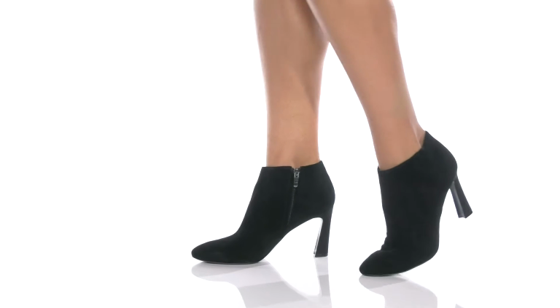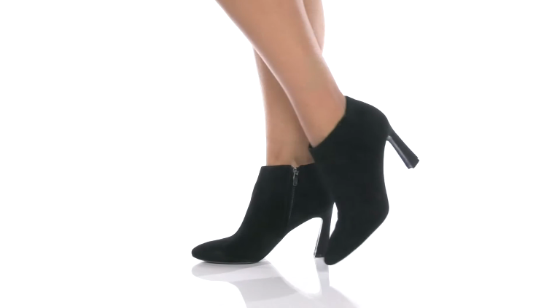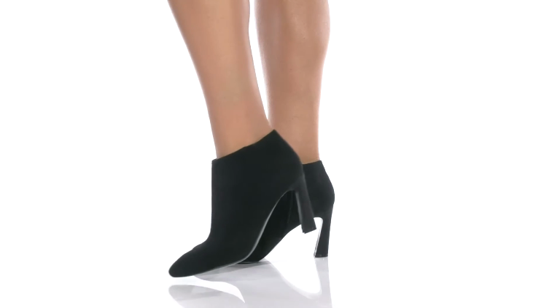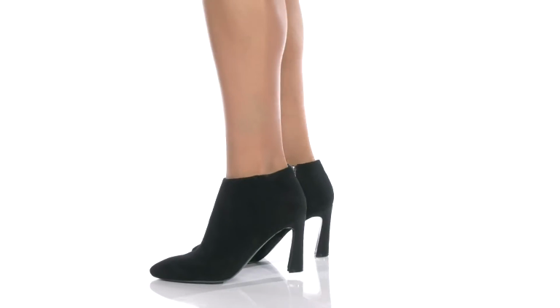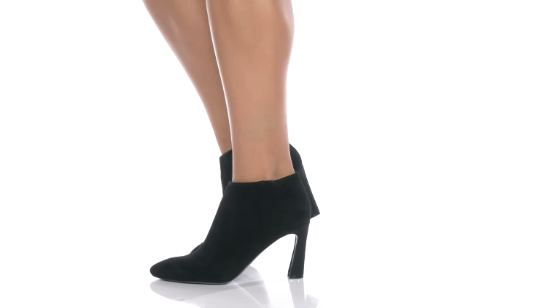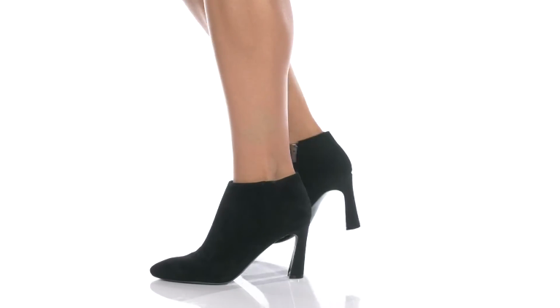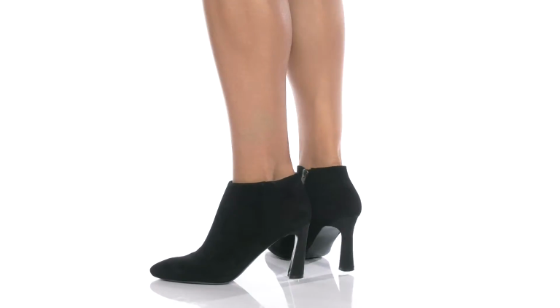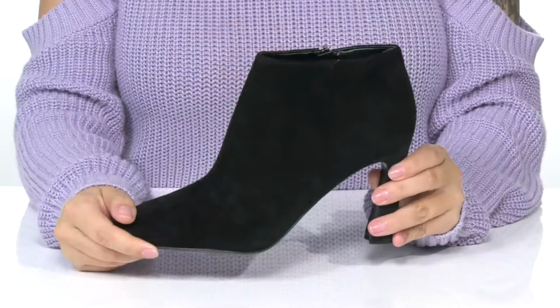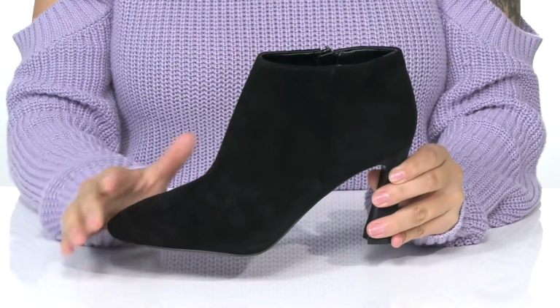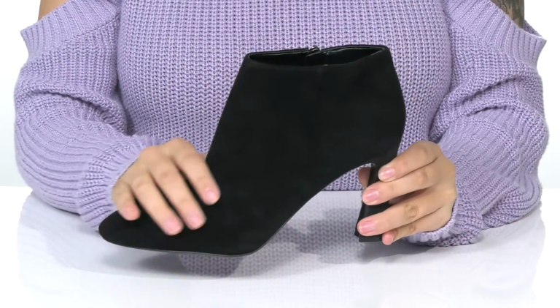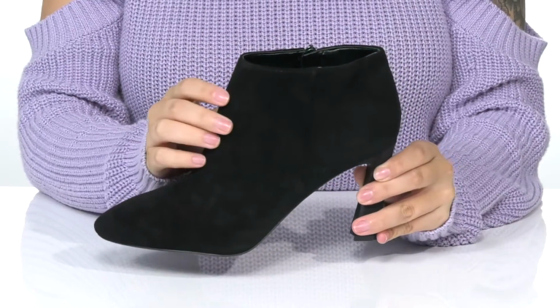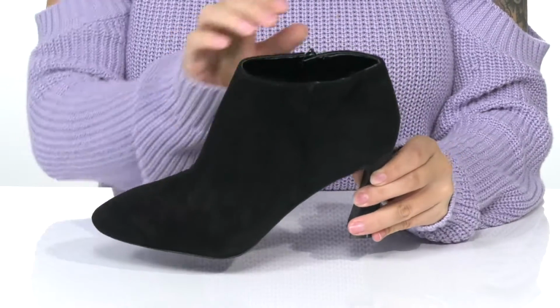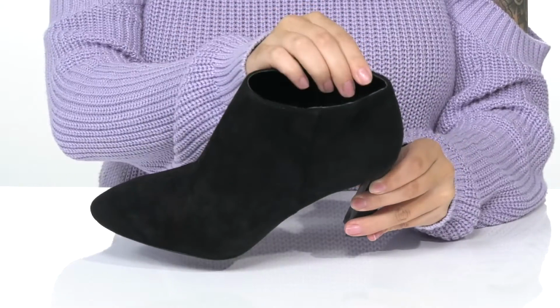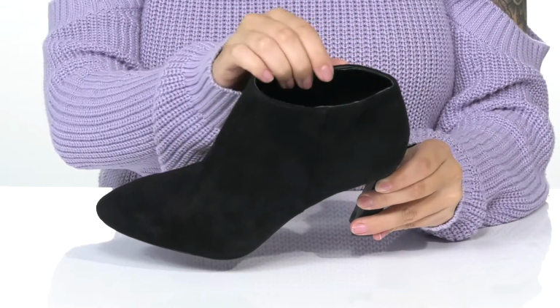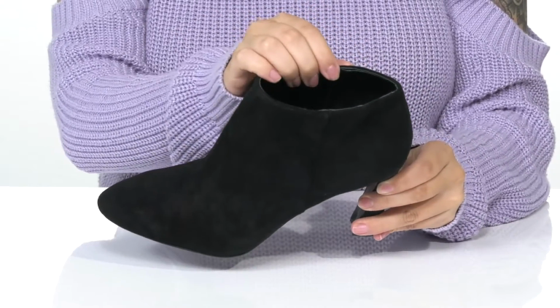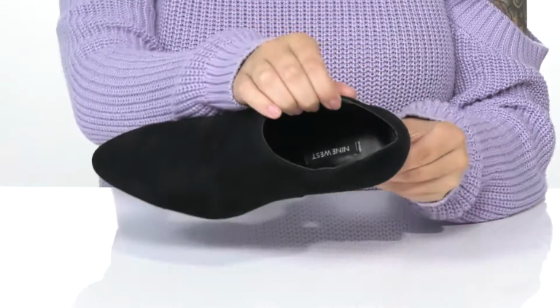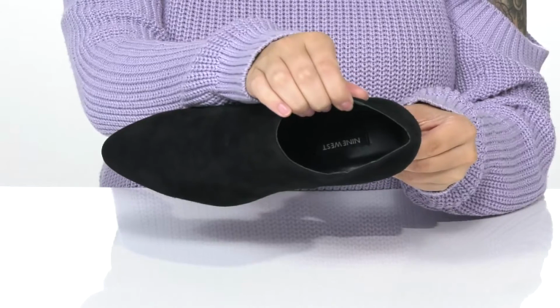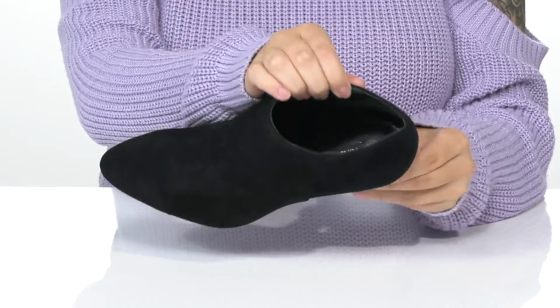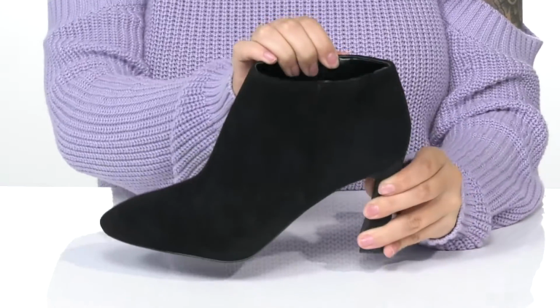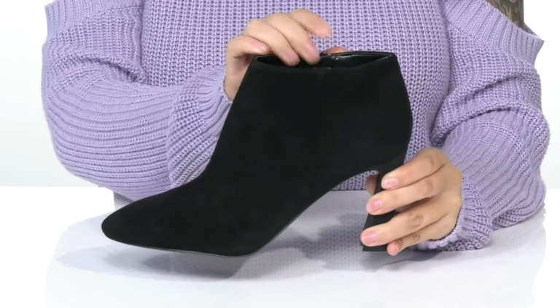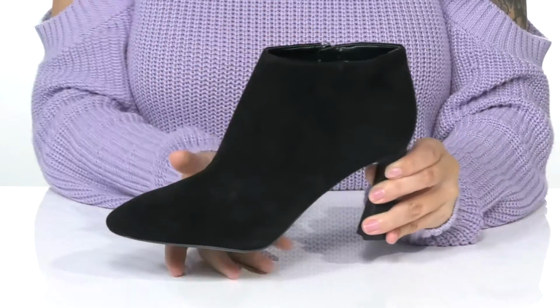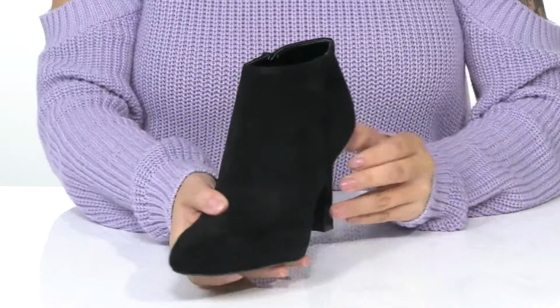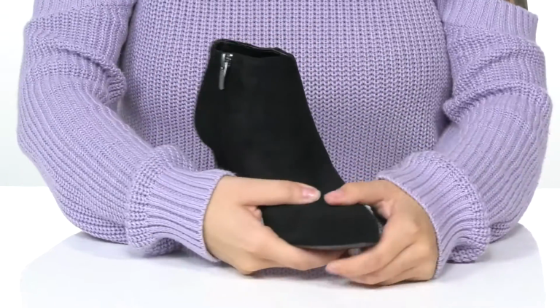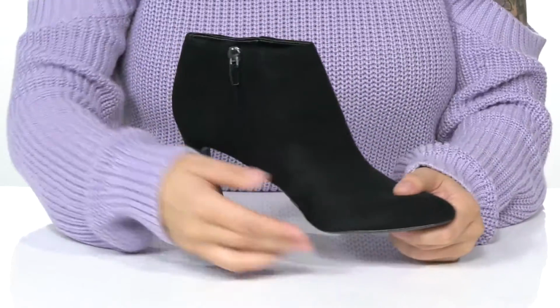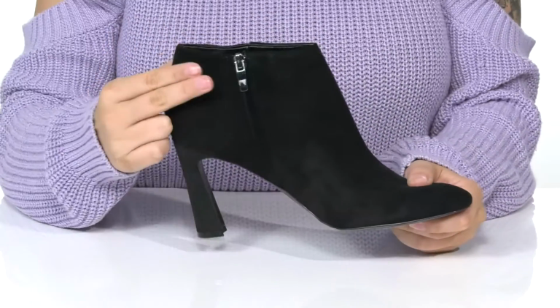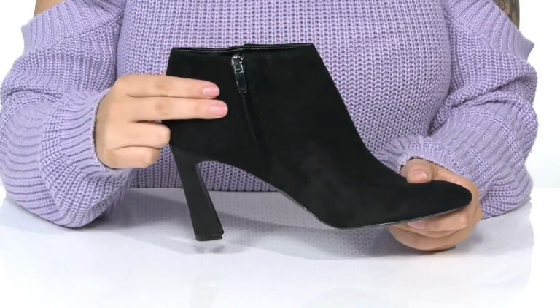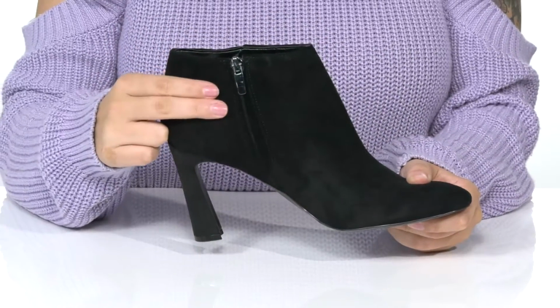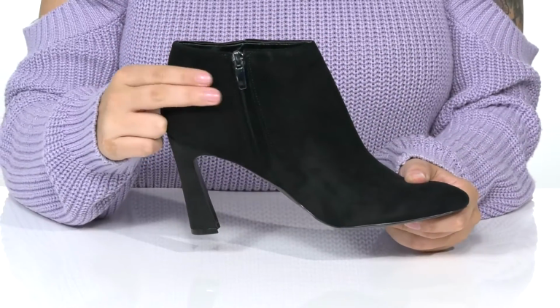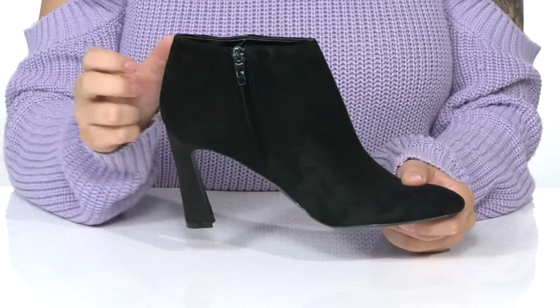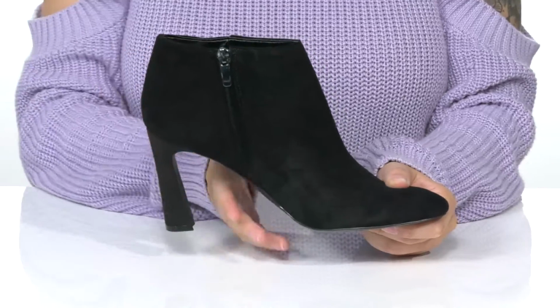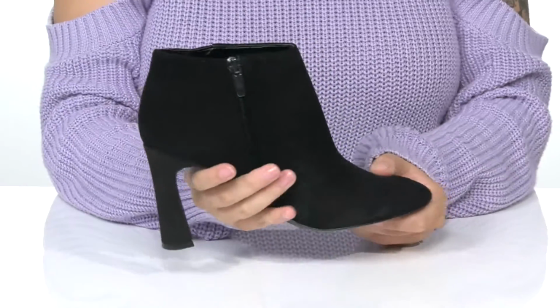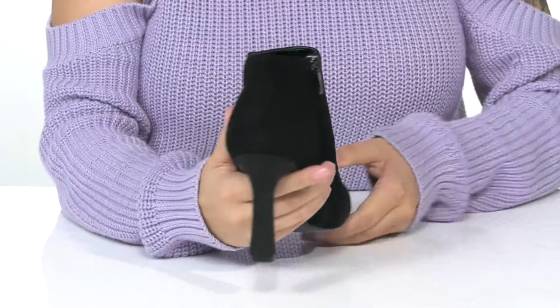Go out with your friends in style while wearing these boots. There is a suede upper with a synthetic inner lining and a cushioned footbed for comfort. On one side, there is a fully functioning zipper which allows you to slip them on very easily.